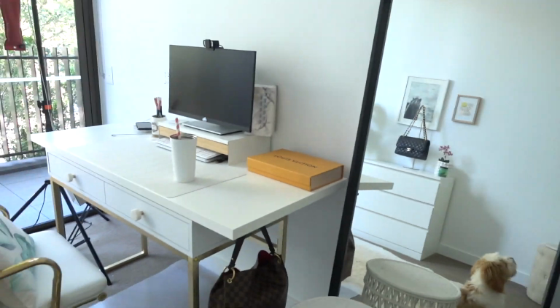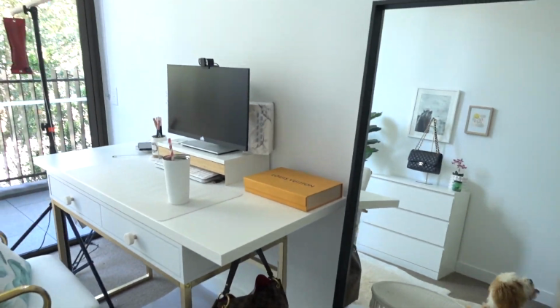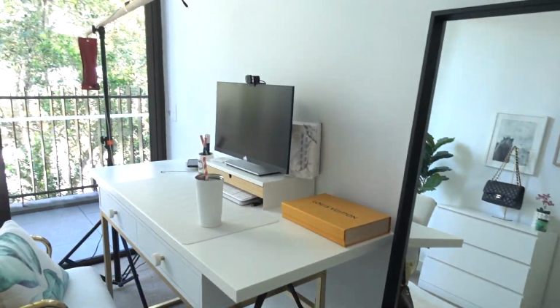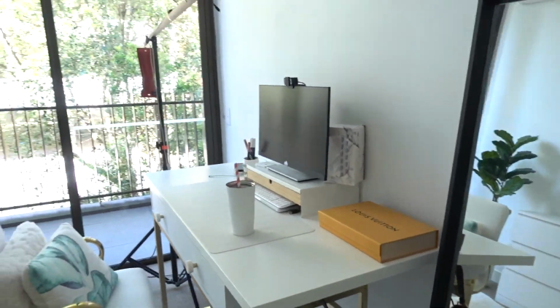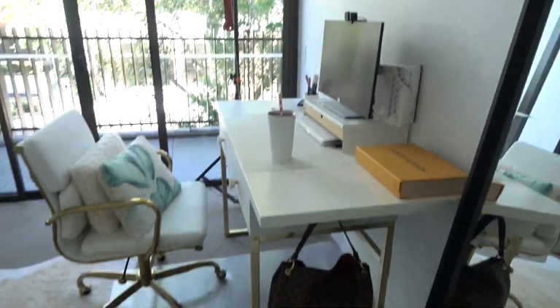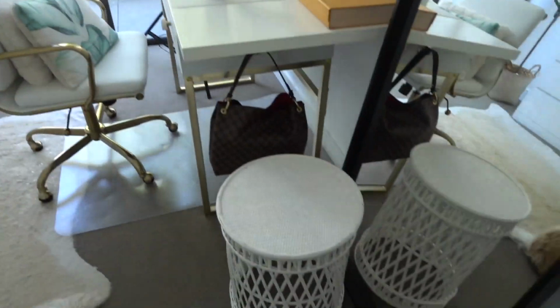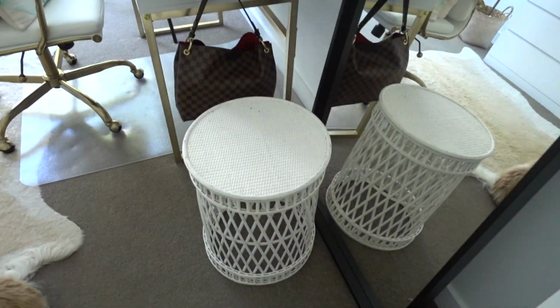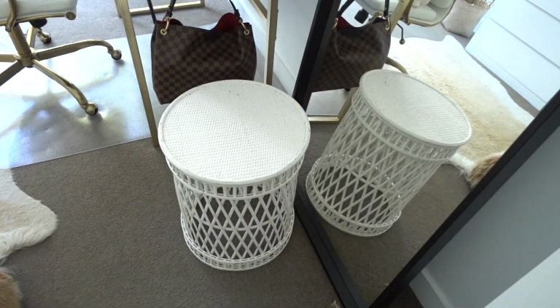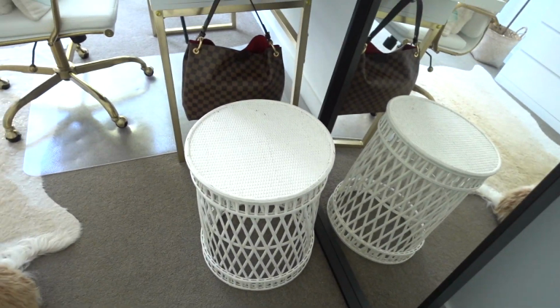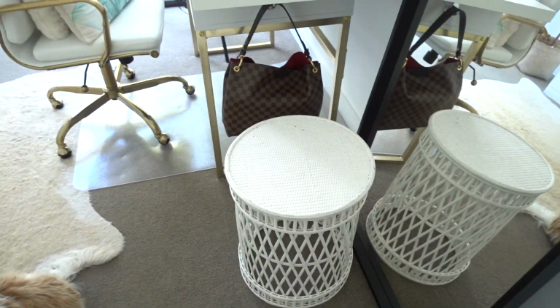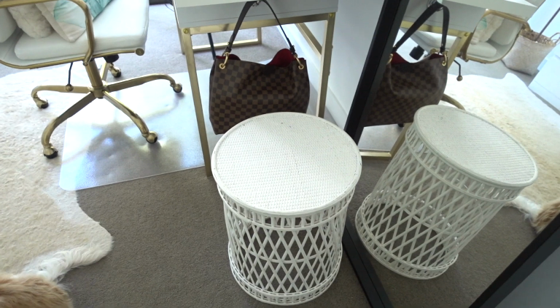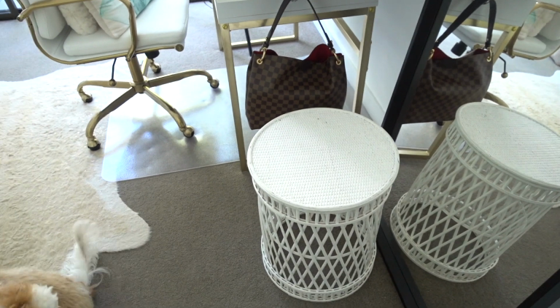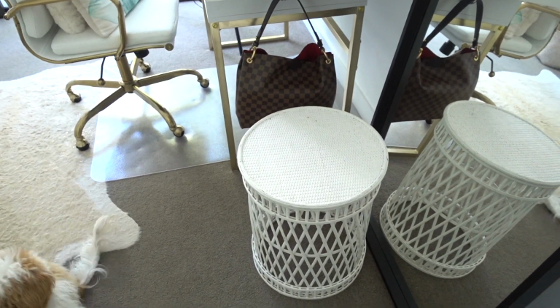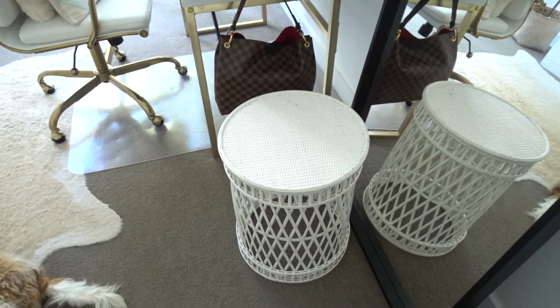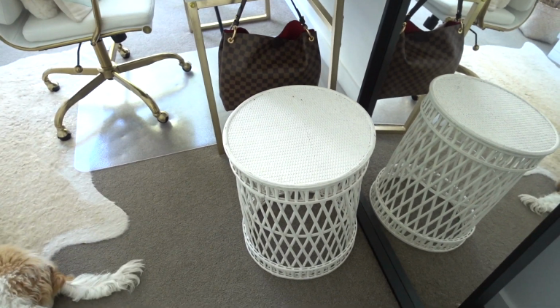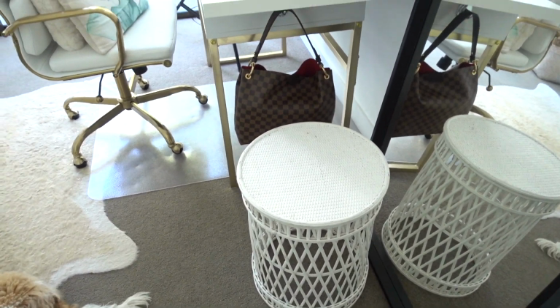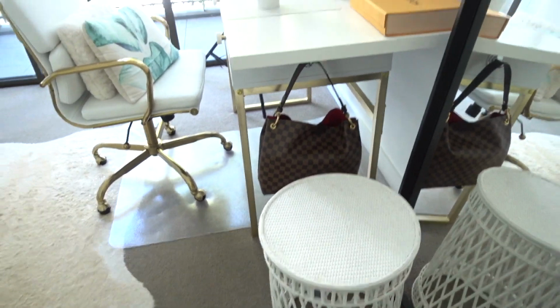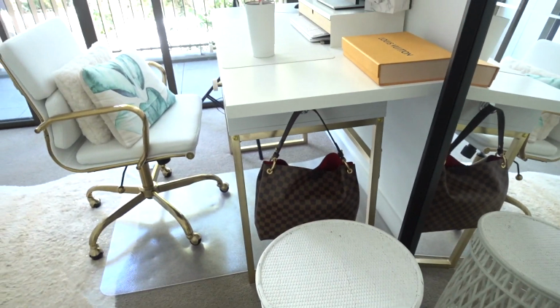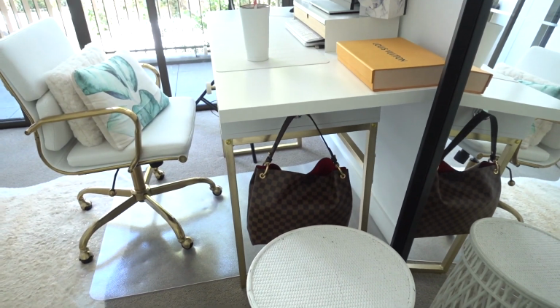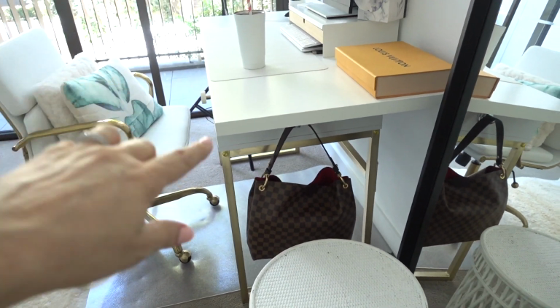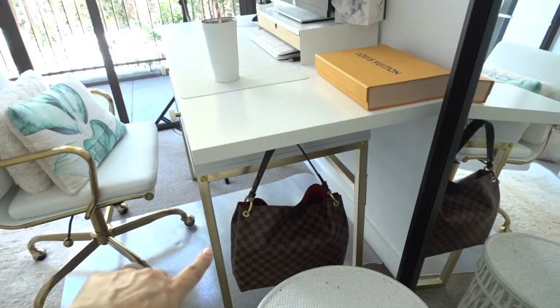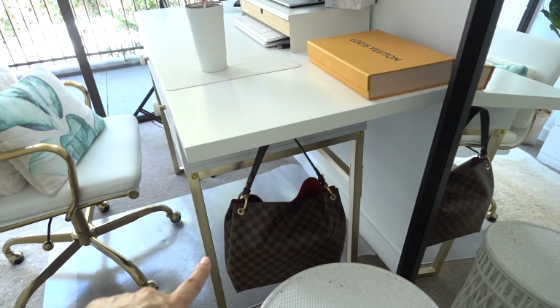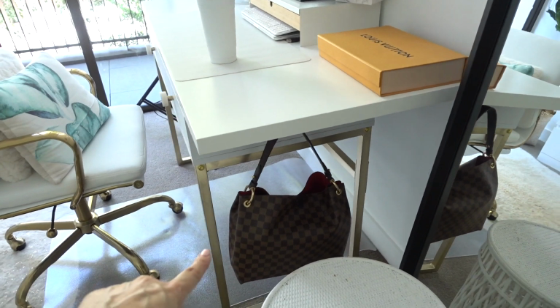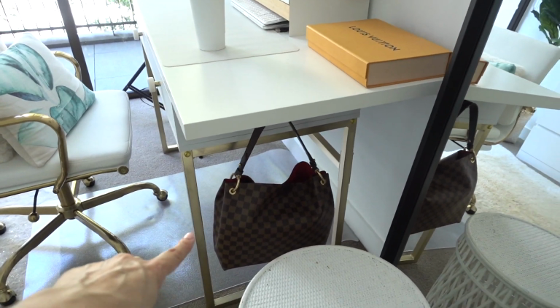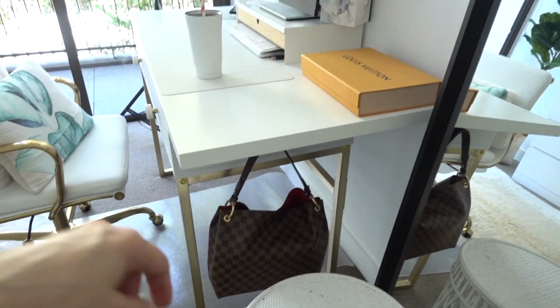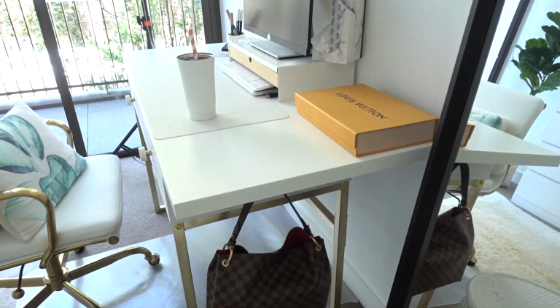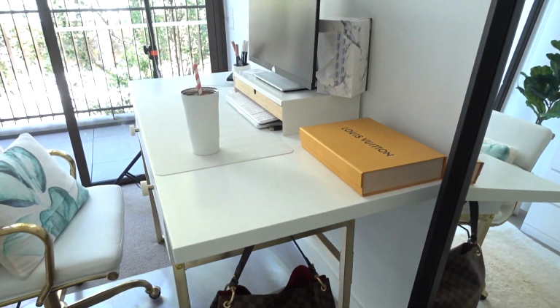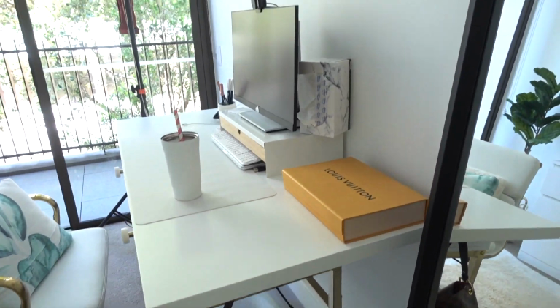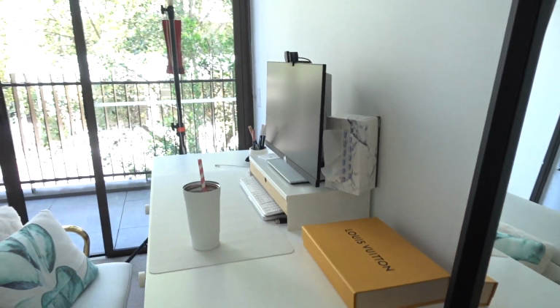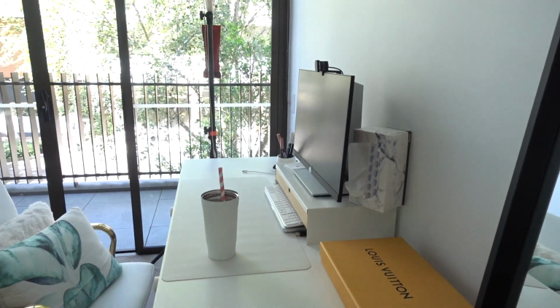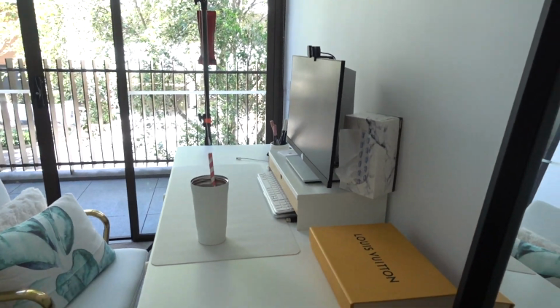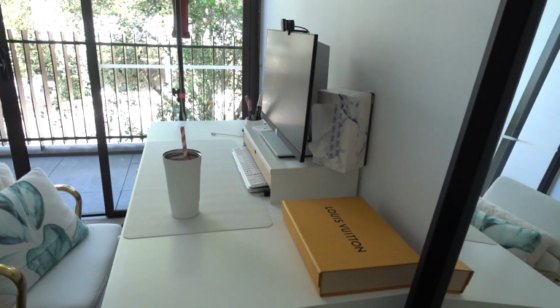When you first walk in, I have a little stand here that I sometimes rest my coffee on. If I need a snack I'll put it on this table. This area here is where I keep my work bag. Then this is my workspace.